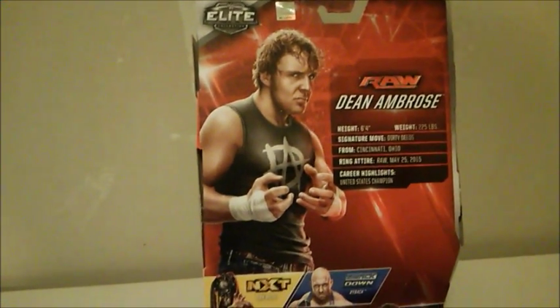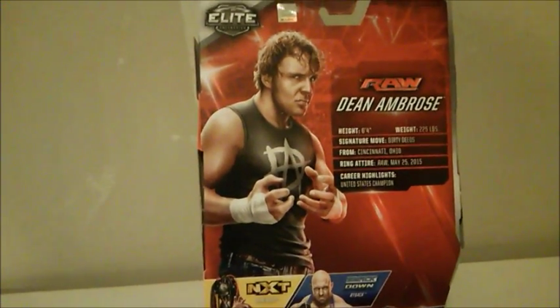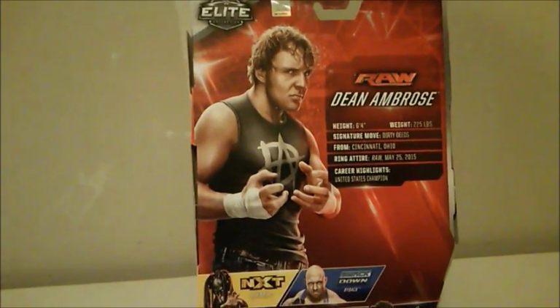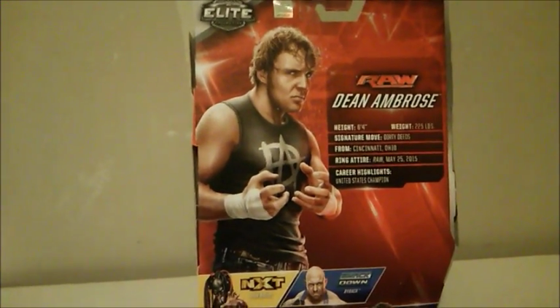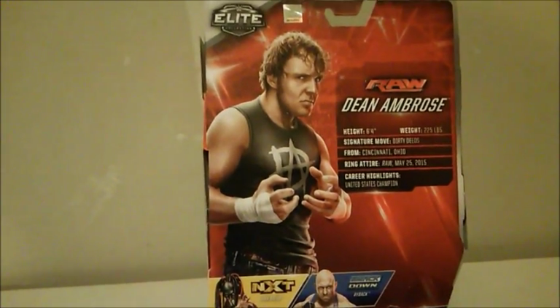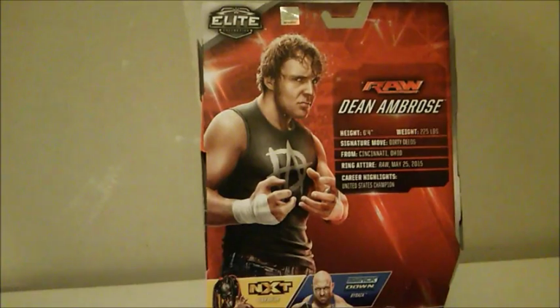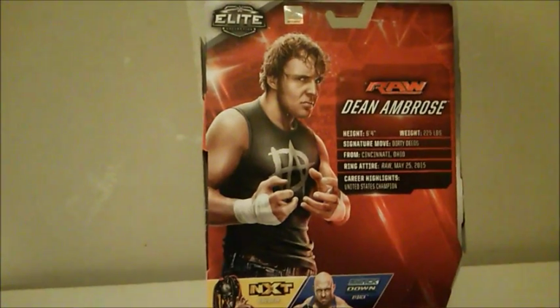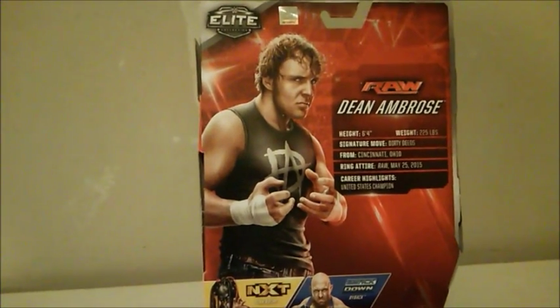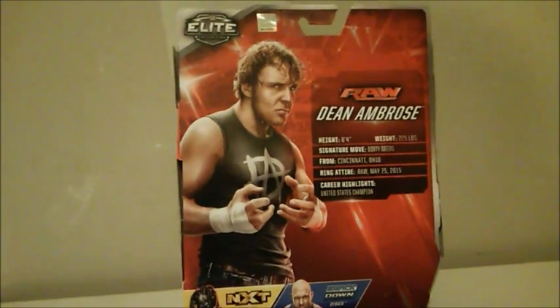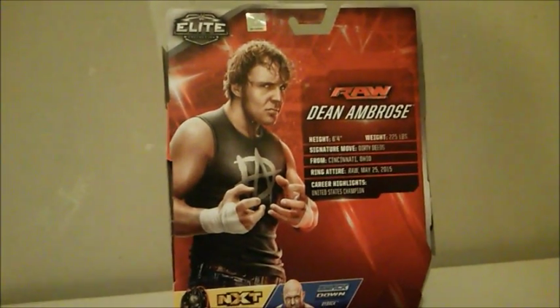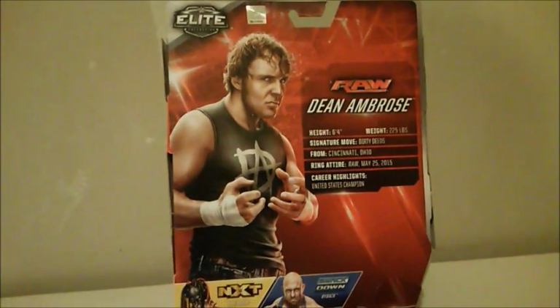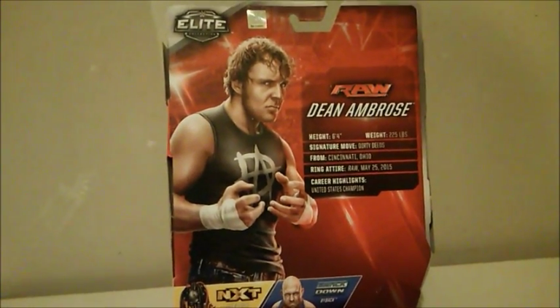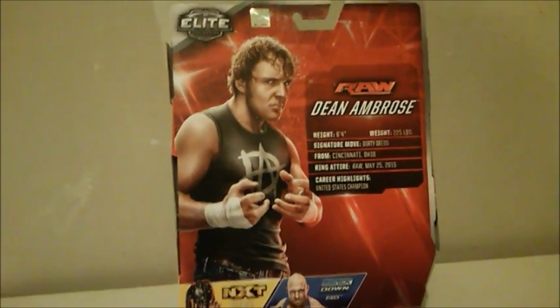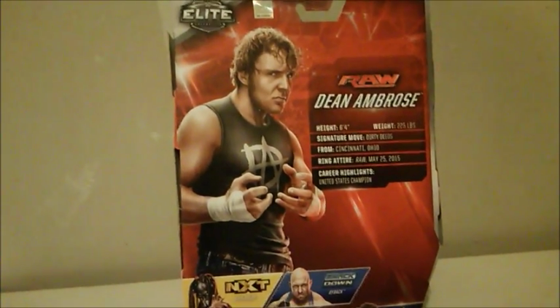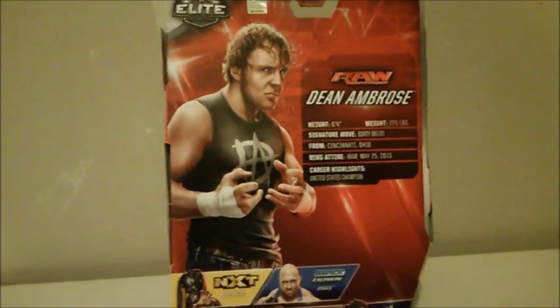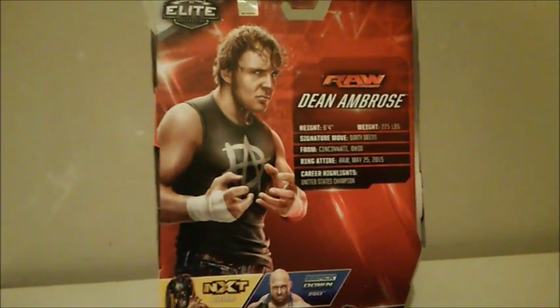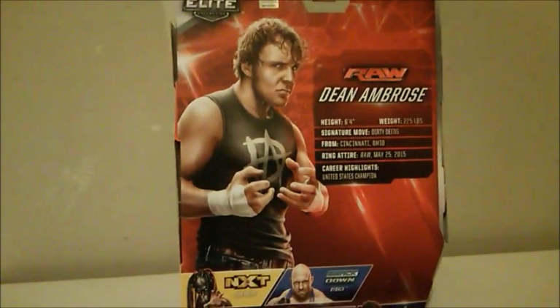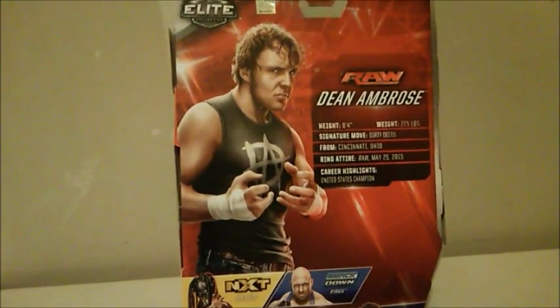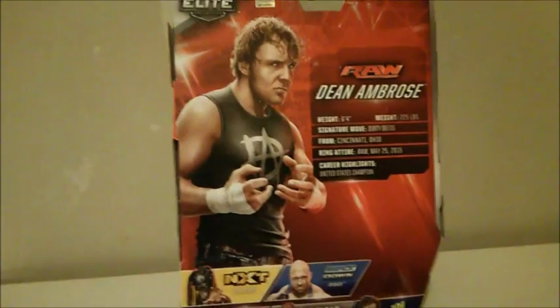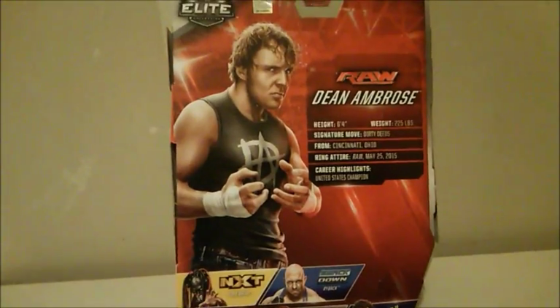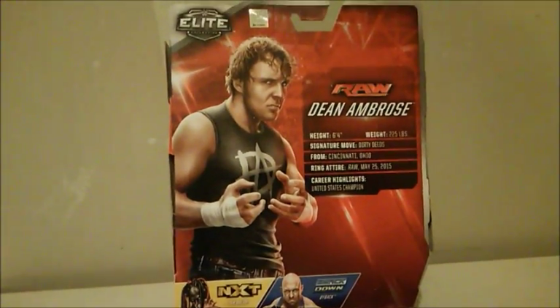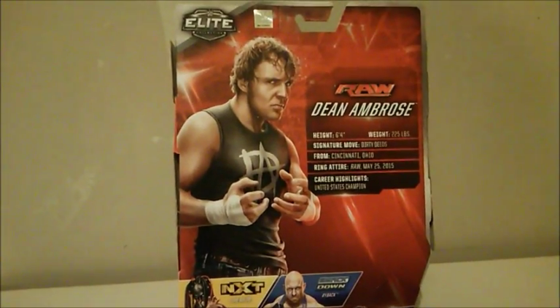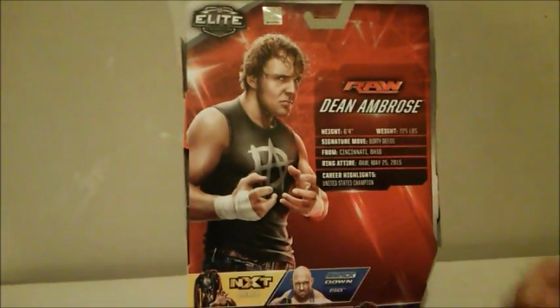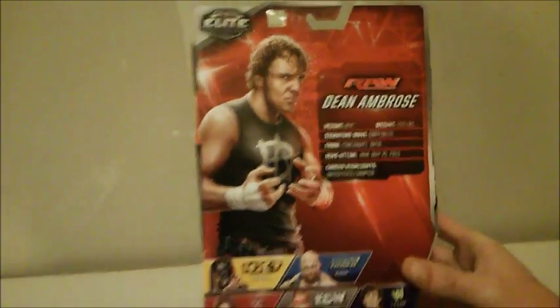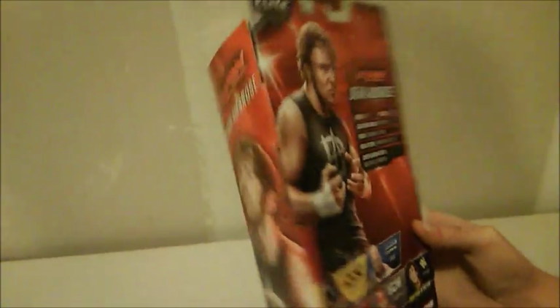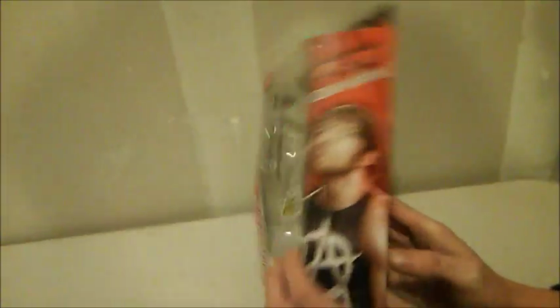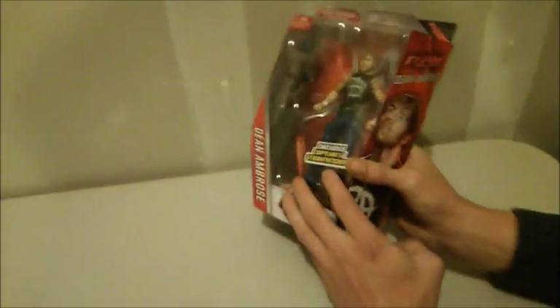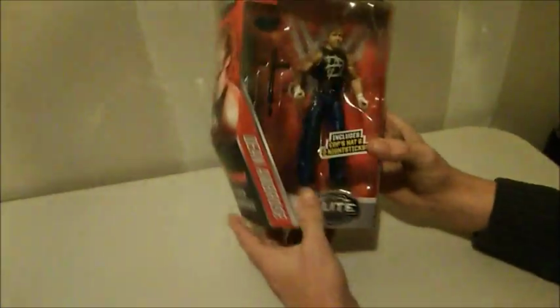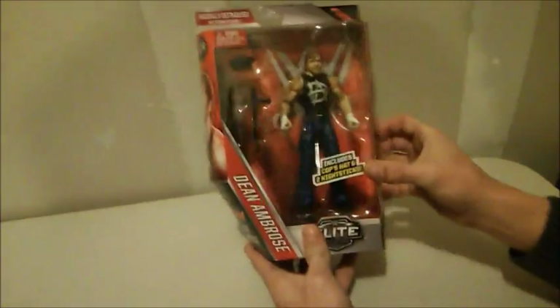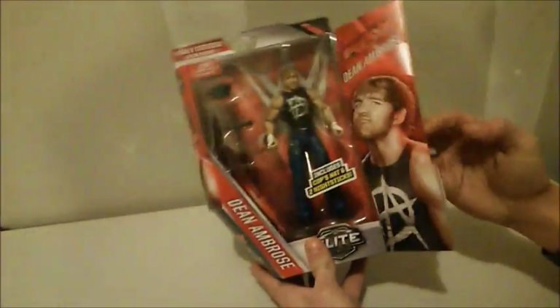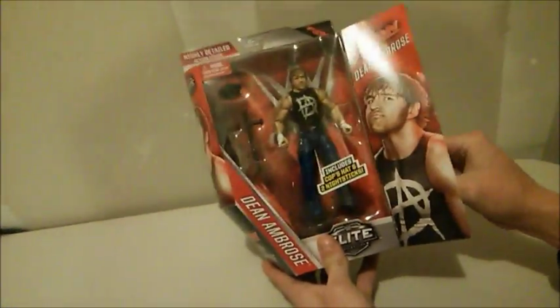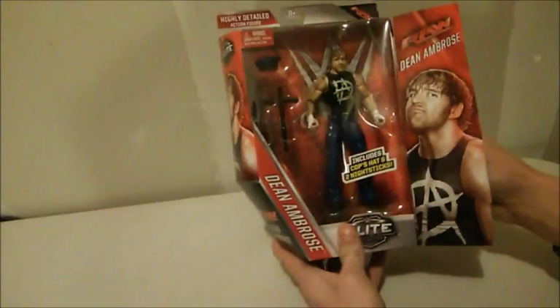Before he was Intercontinental Champion, a few years ago as a member of the Shield, he was actually United States Champion, and he had a really long run — I believe it was right around a year. So let's go ahead and turn him around and we'll open up Dean Ambrose Elite Series 41.